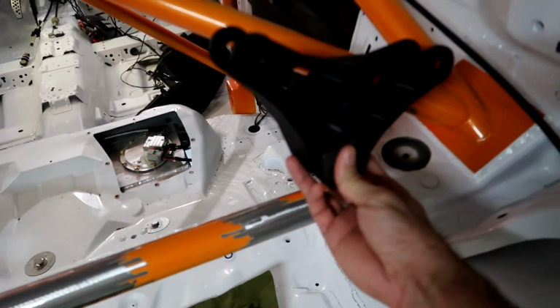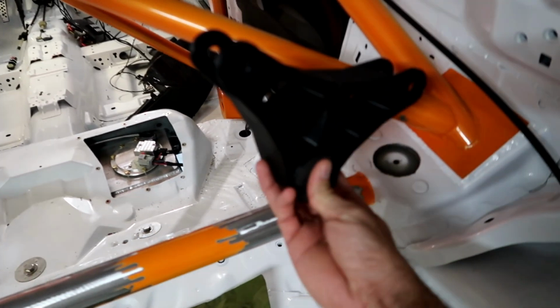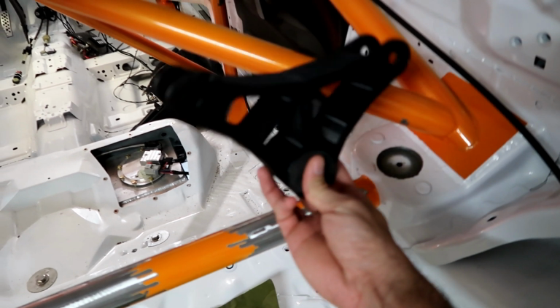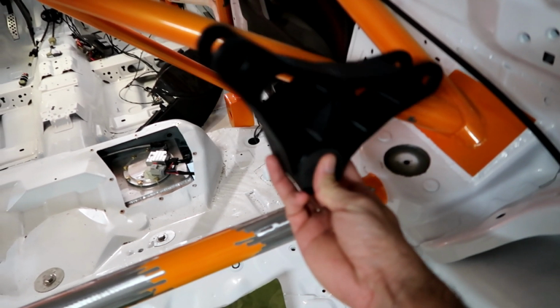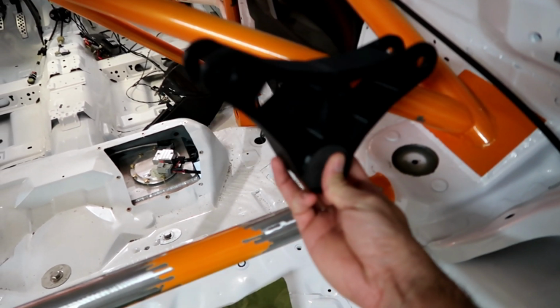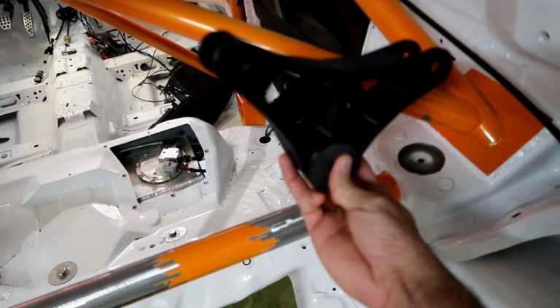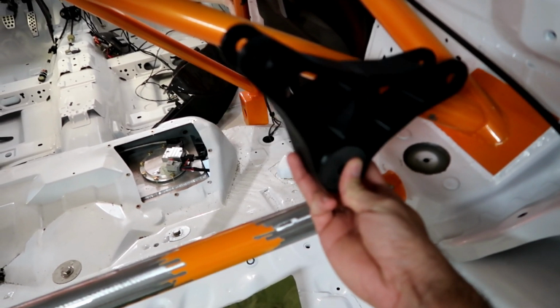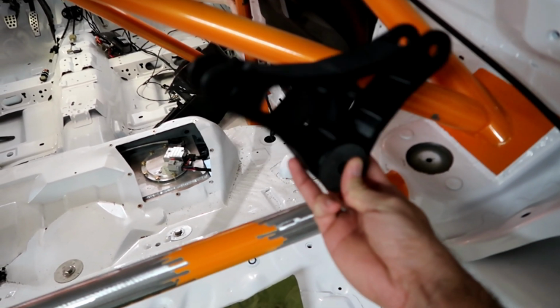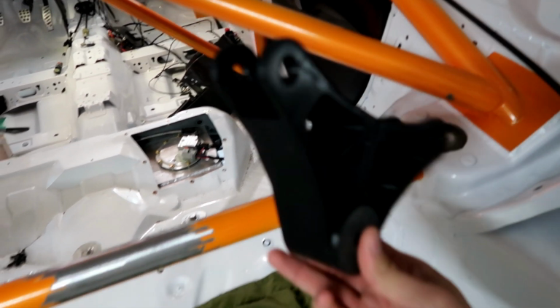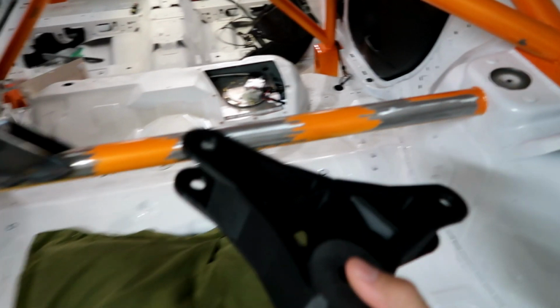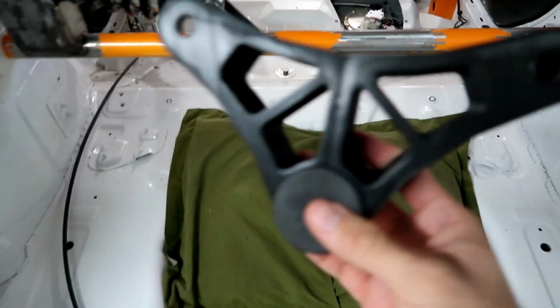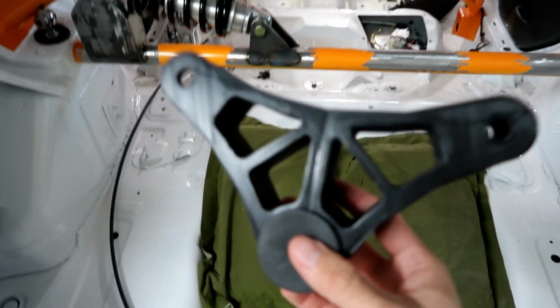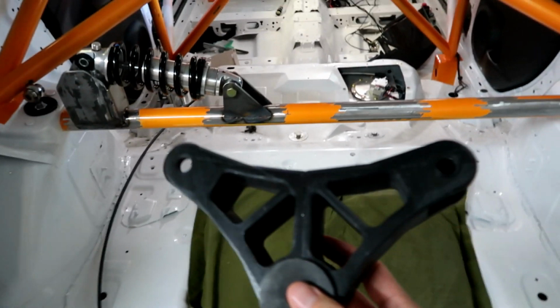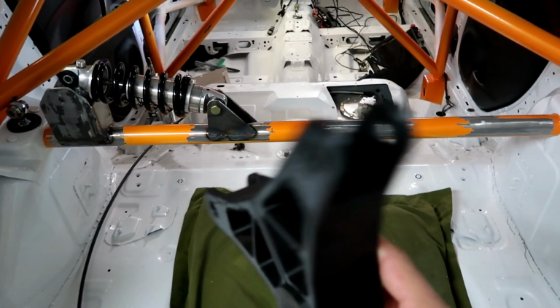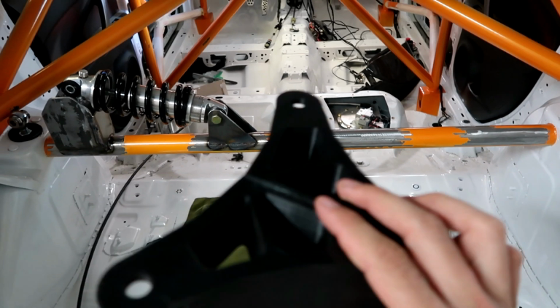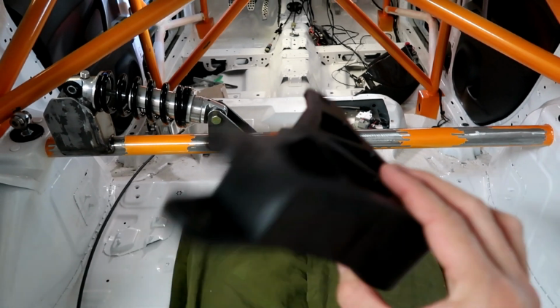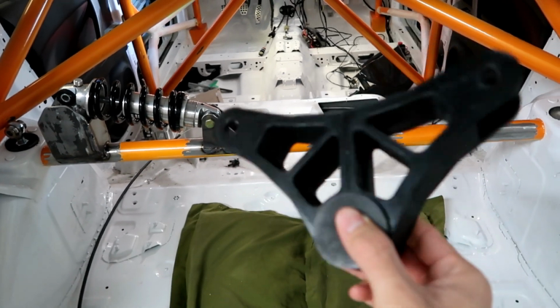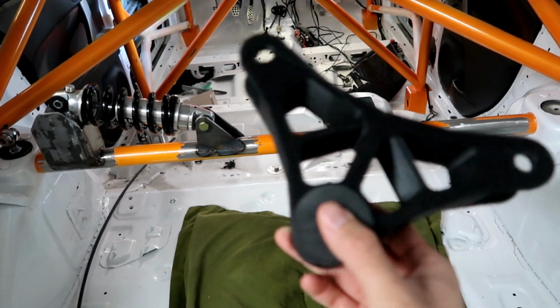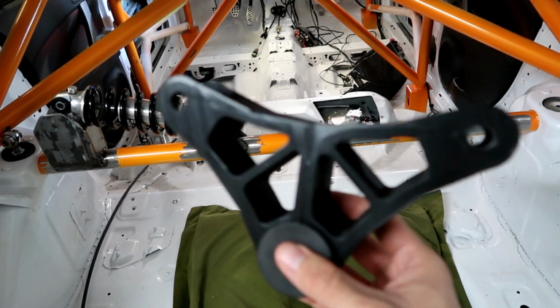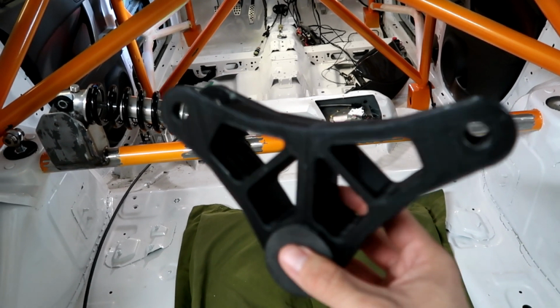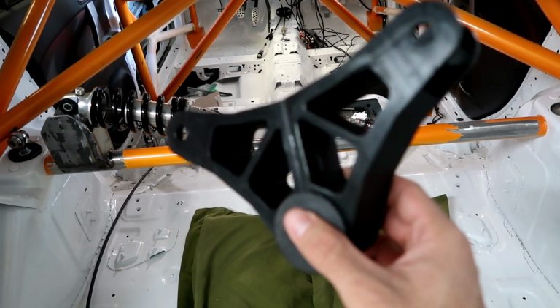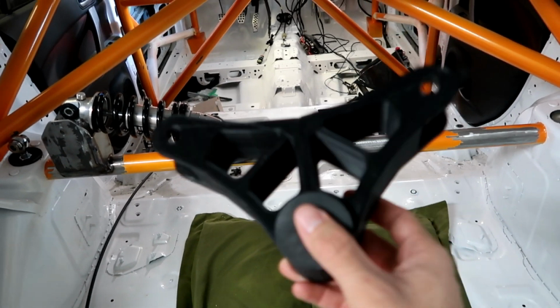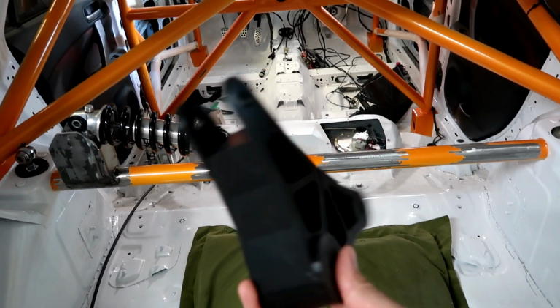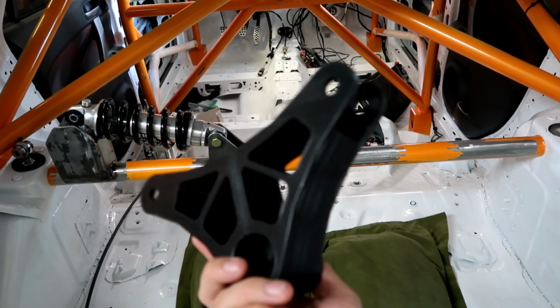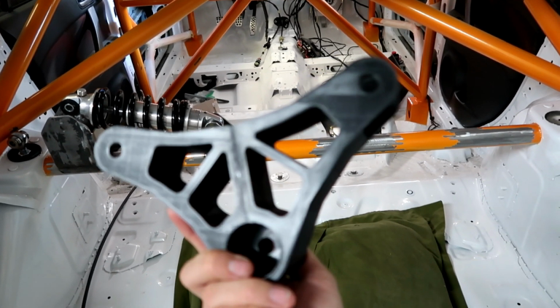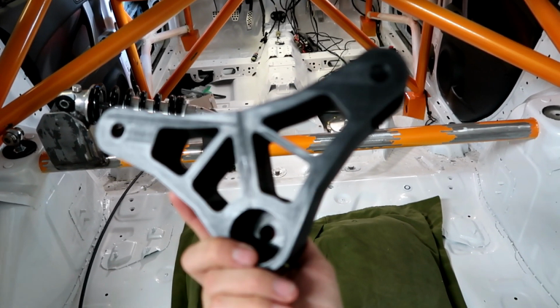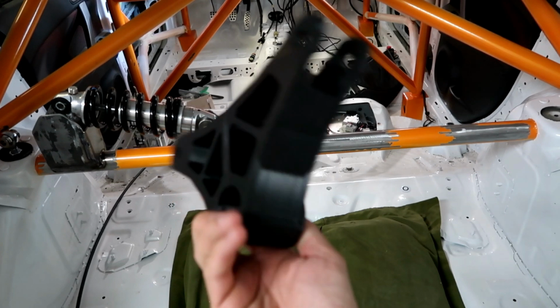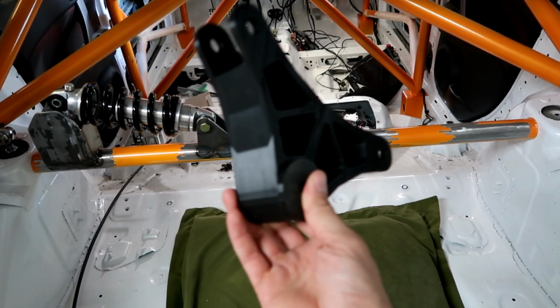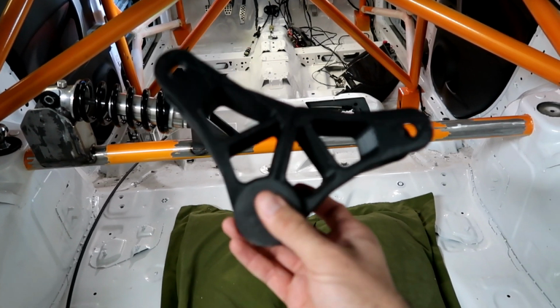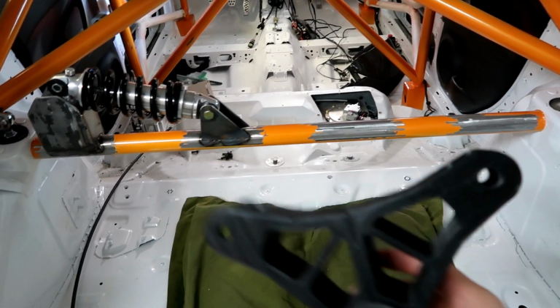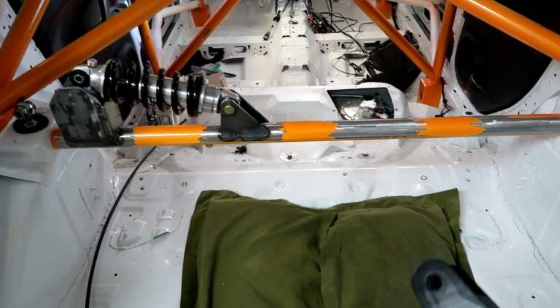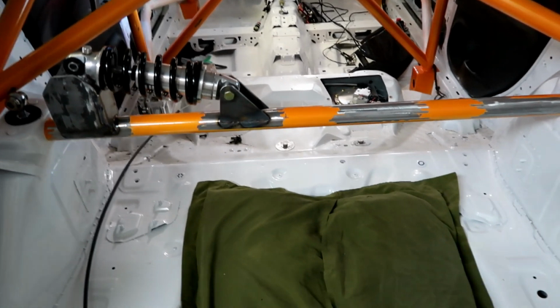There's gonna be another one on this side and that's how it's gonna work. Now, this is made out of plastic — I threw it on the printer to make sure it works, and then I'm gonna have to get it CNC'd out of aluminum.